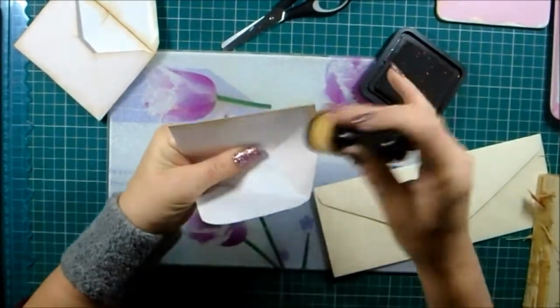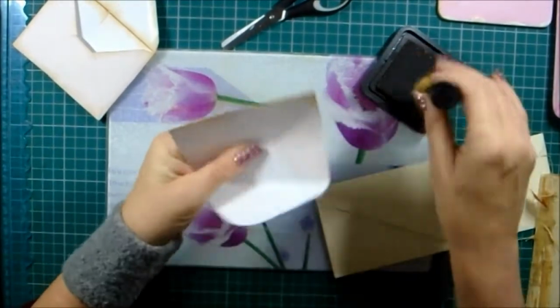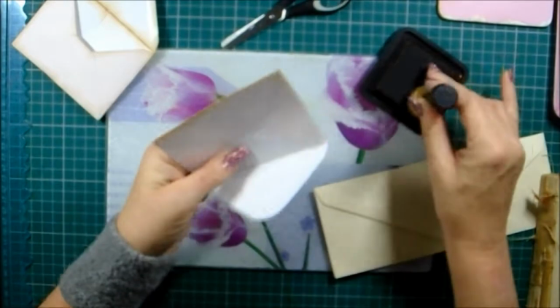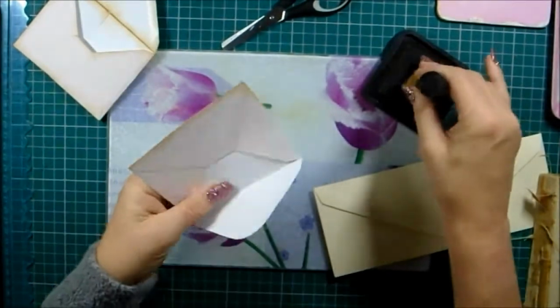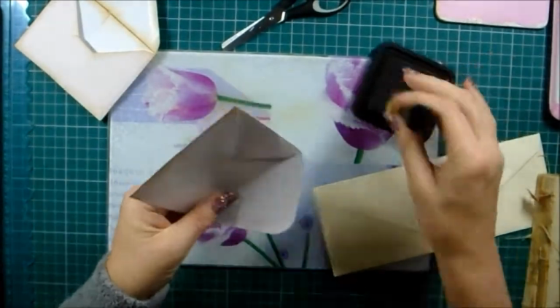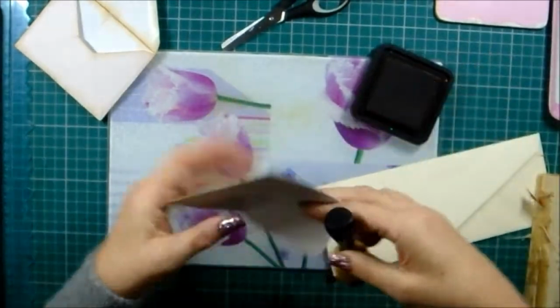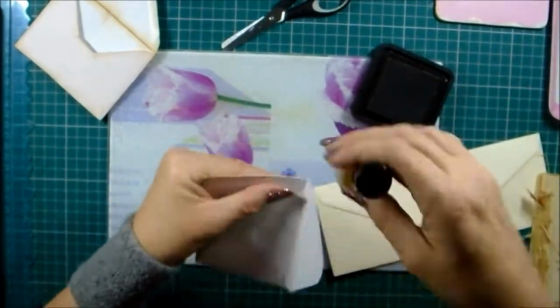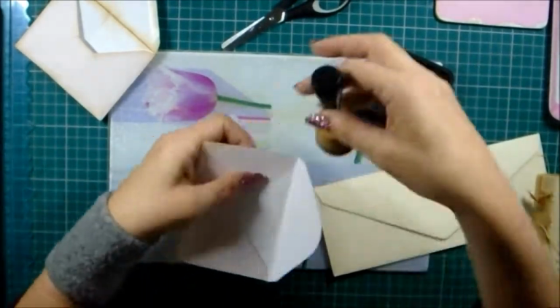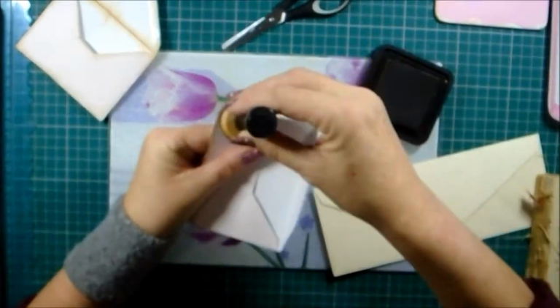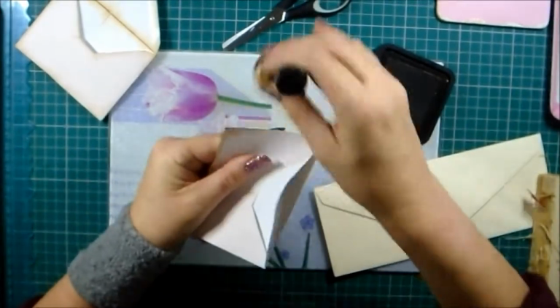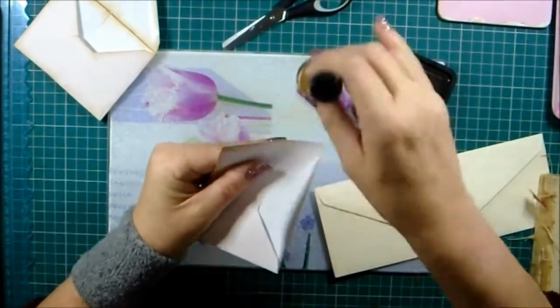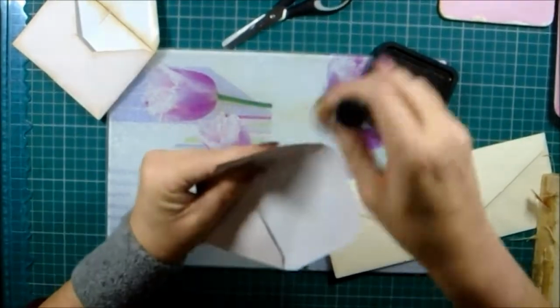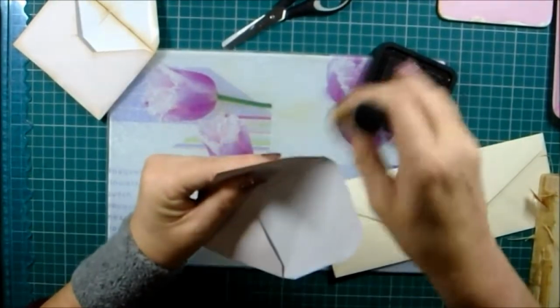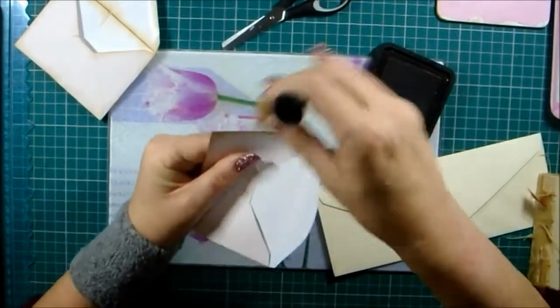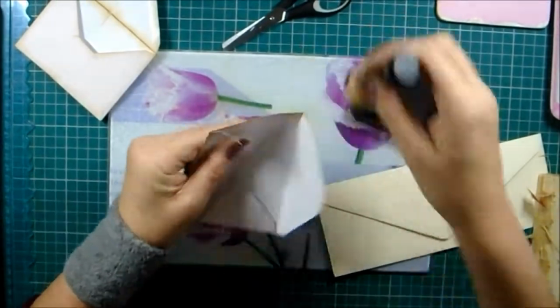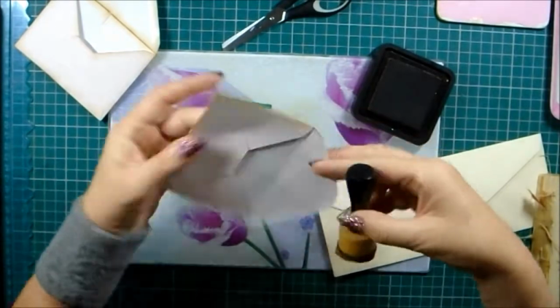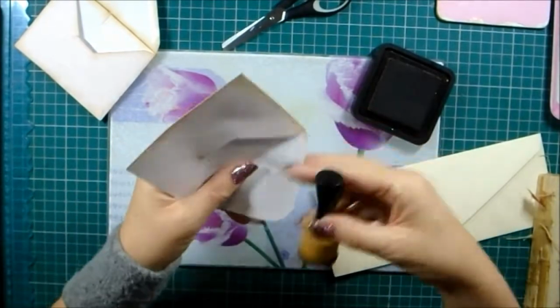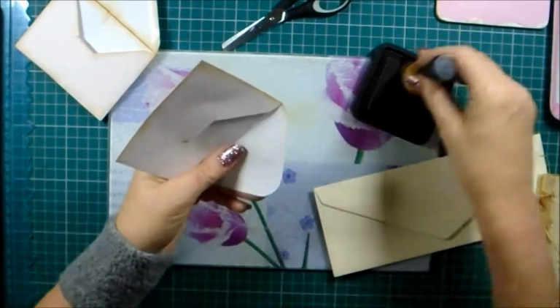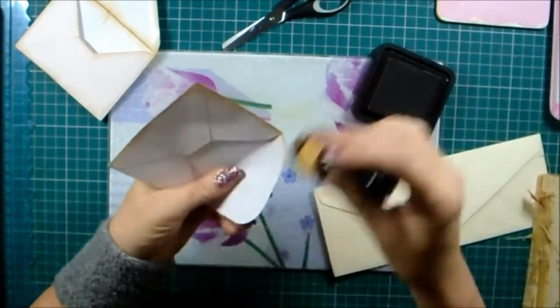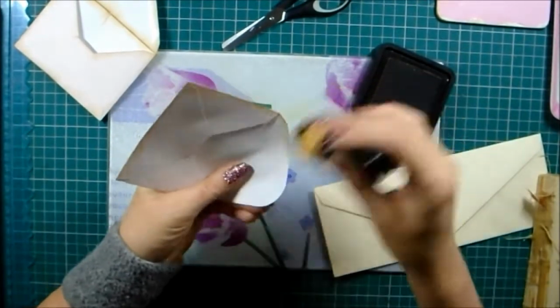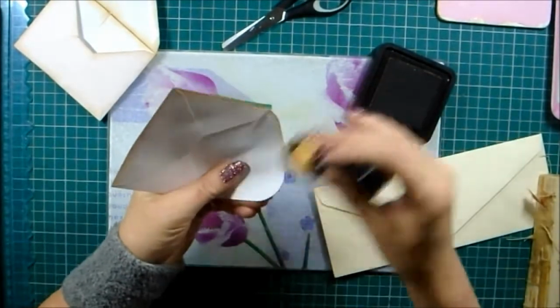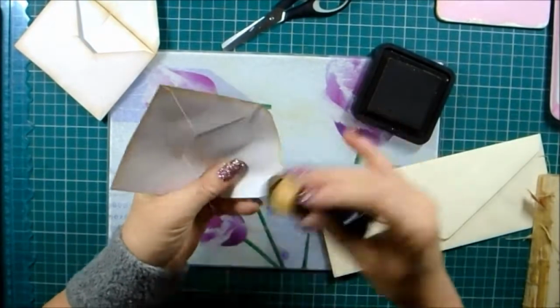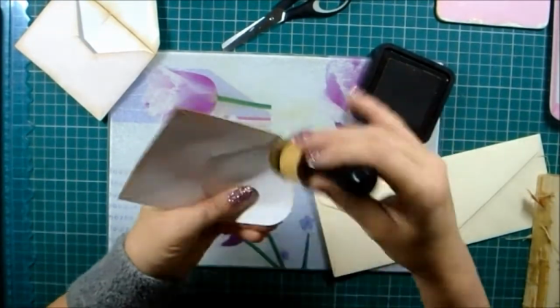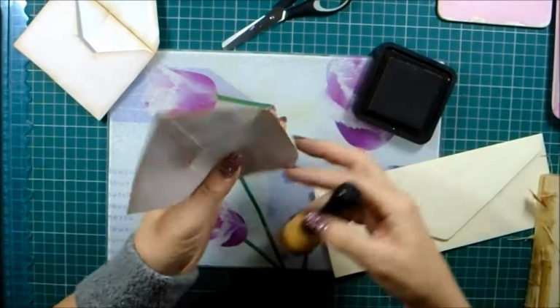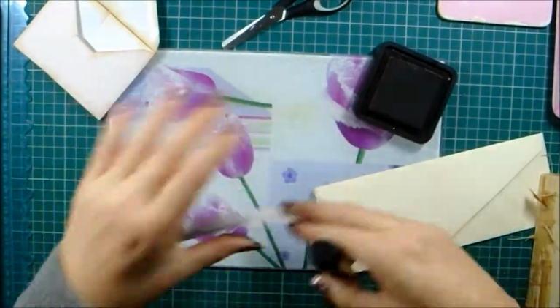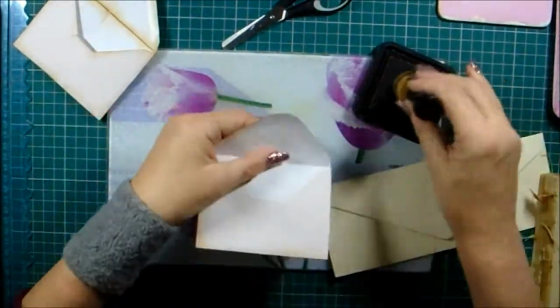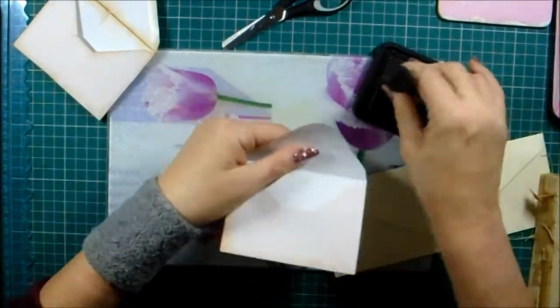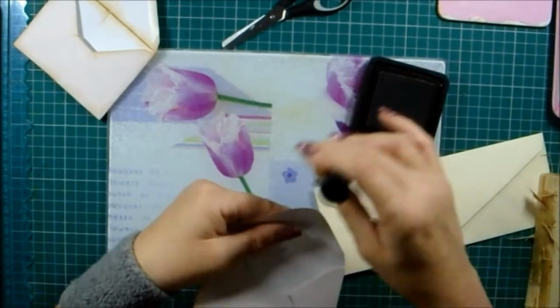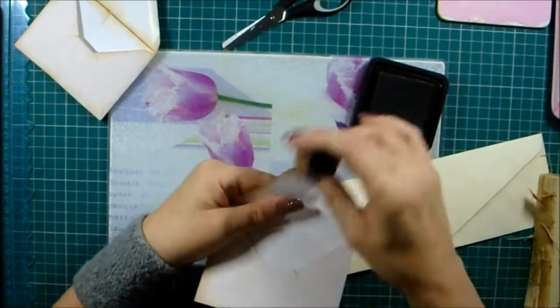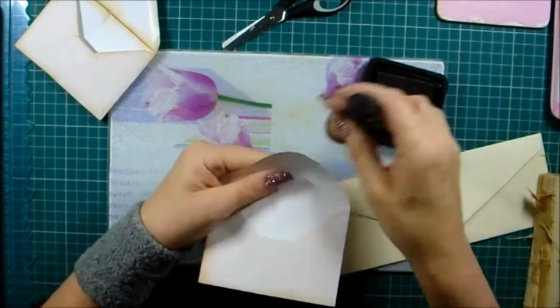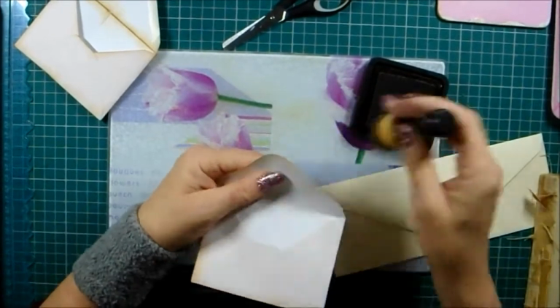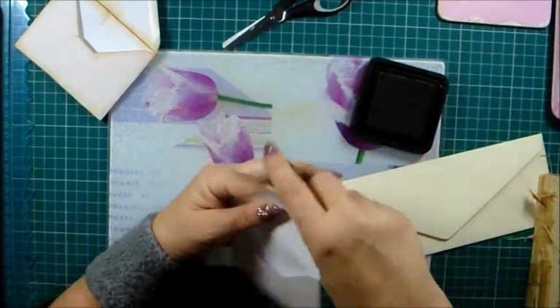My freebie folder is just my little thank-you folder where I put things for my subscribers, because I am so grateful.